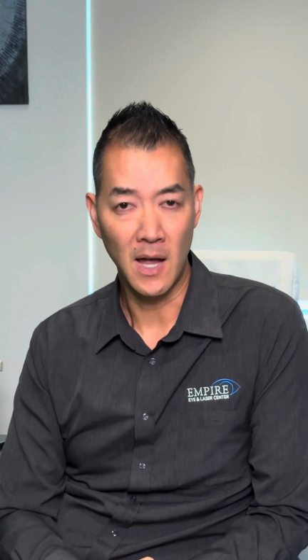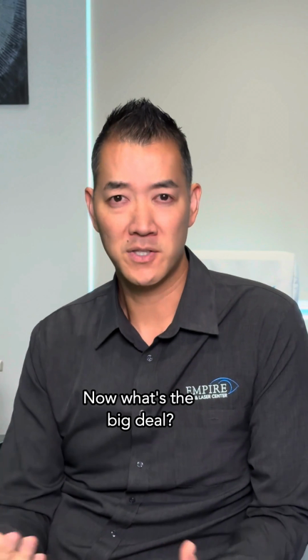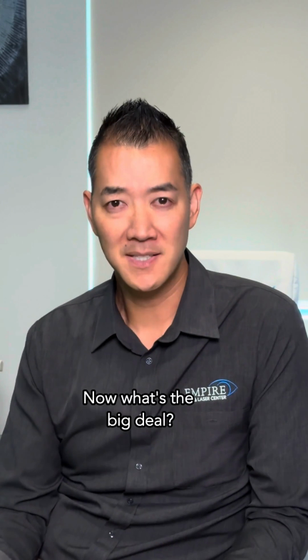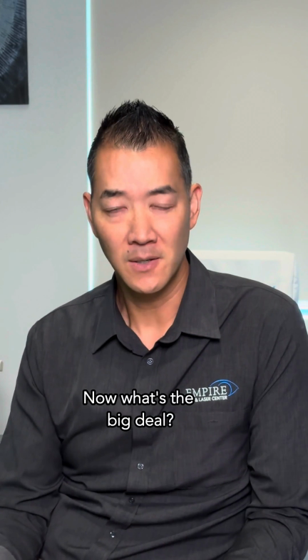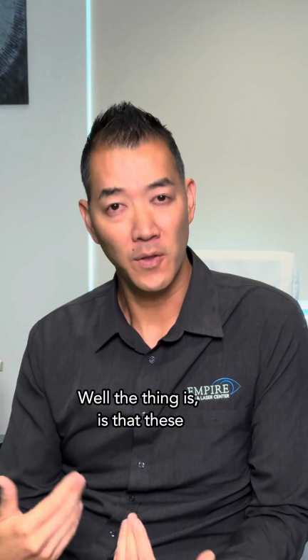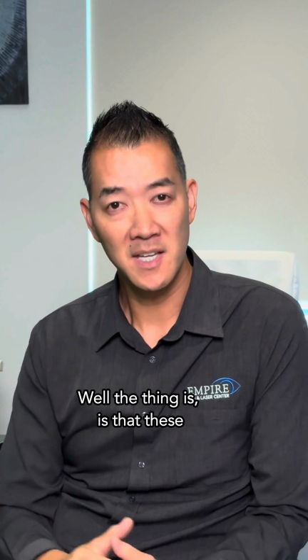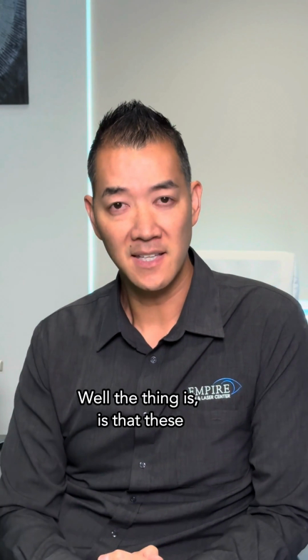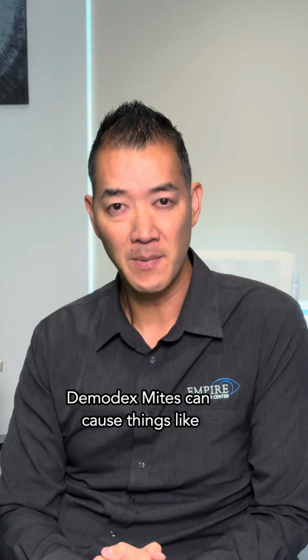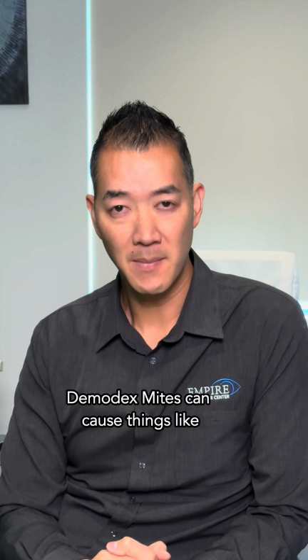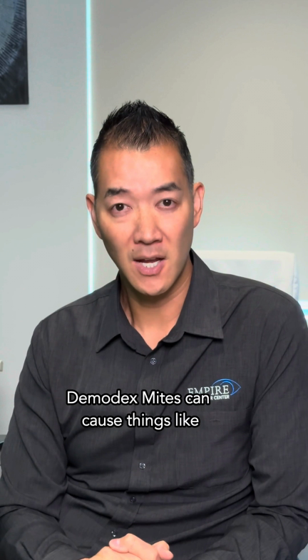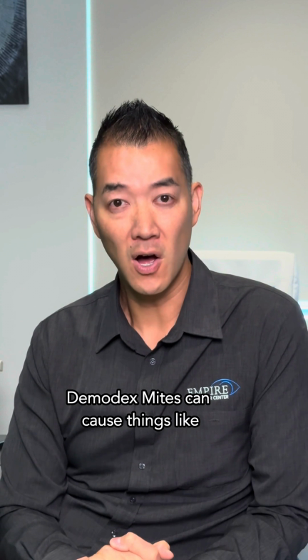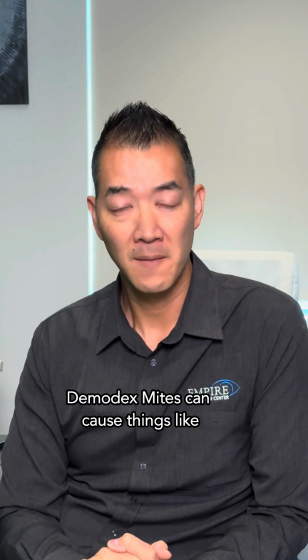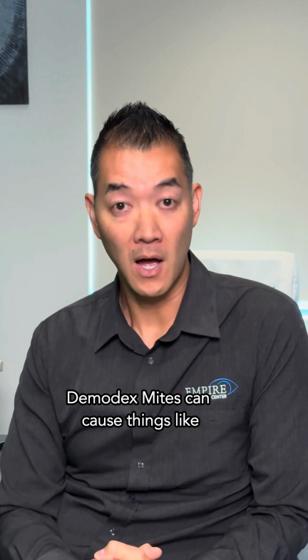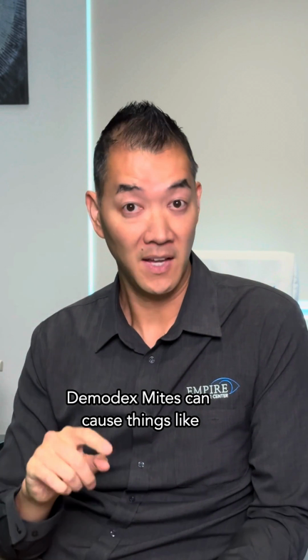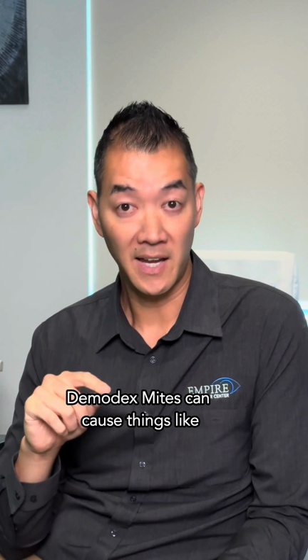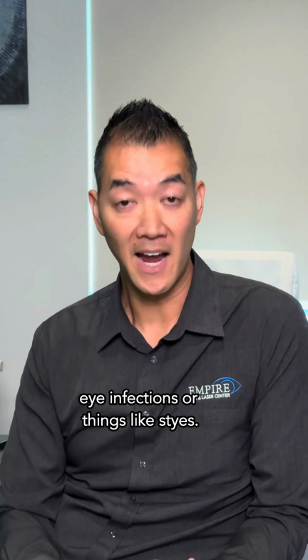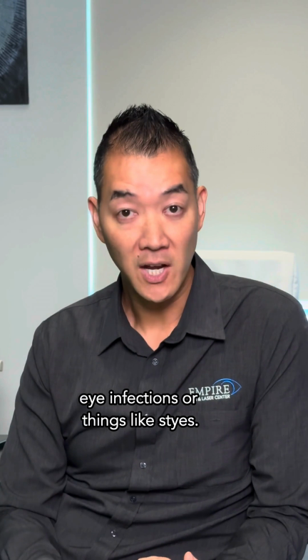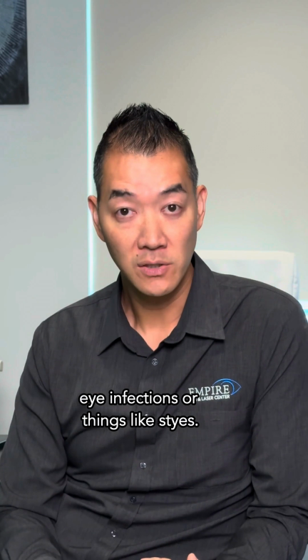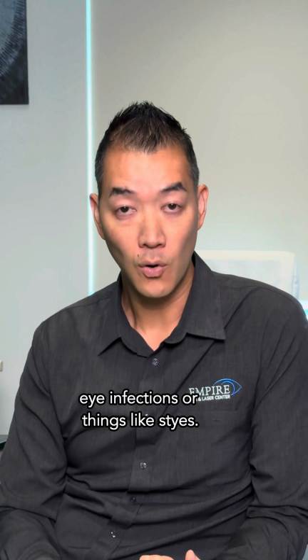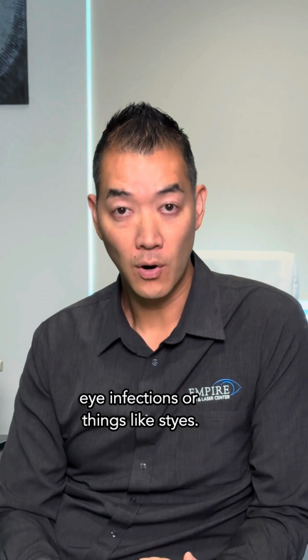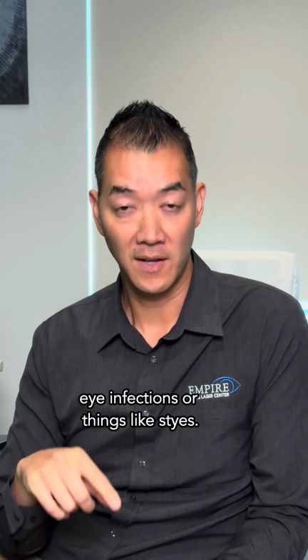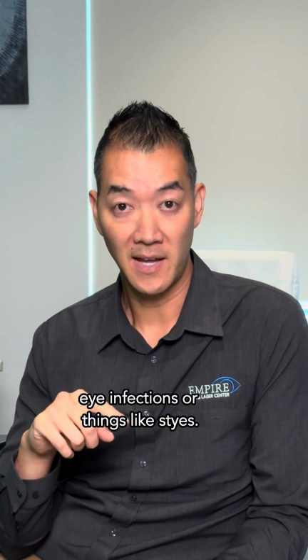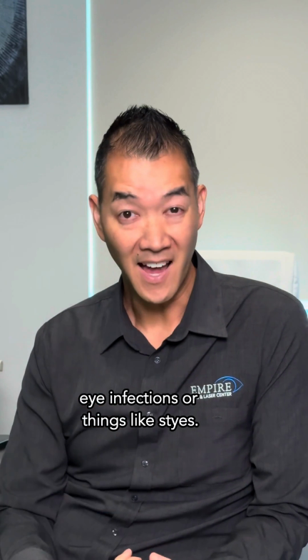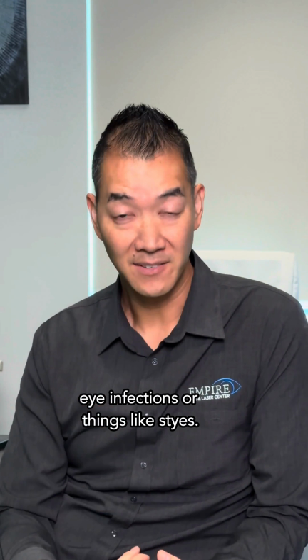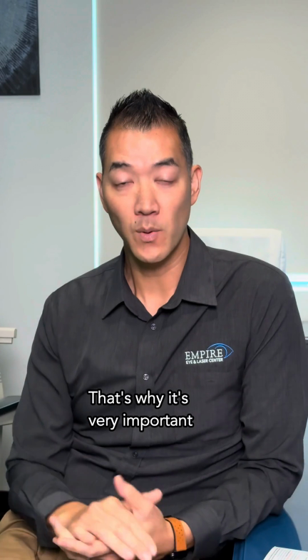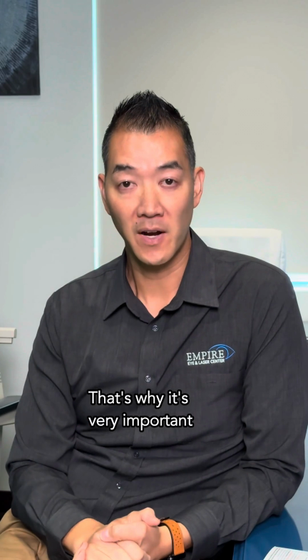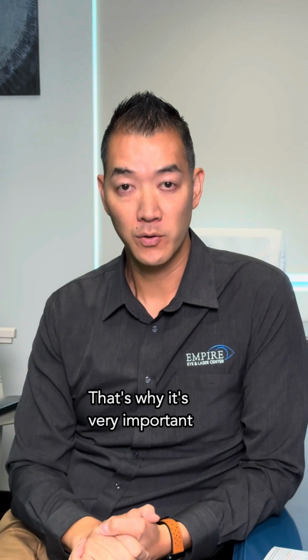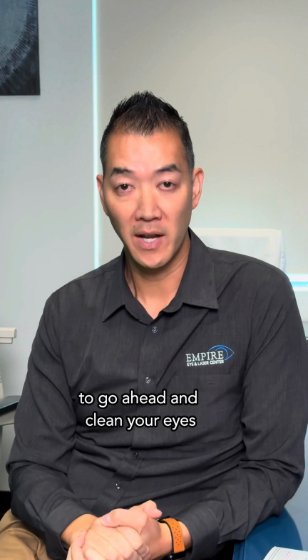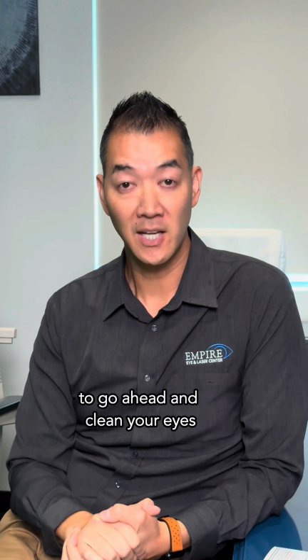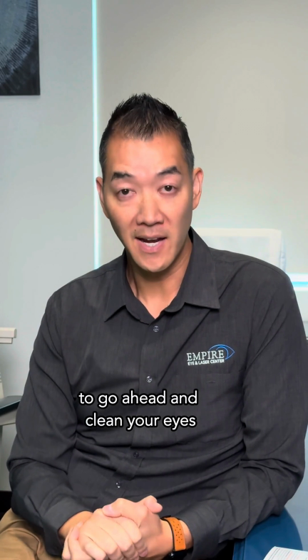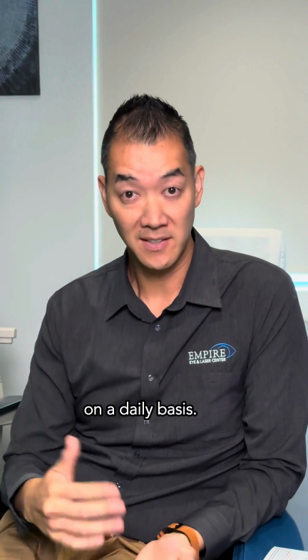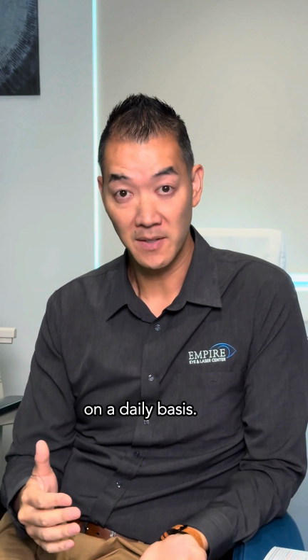What's the big deal? Well, these demodex mites can cause things like eye infections or styes. That's why it's very important to go ahead and clean your eyes on a daily basis.